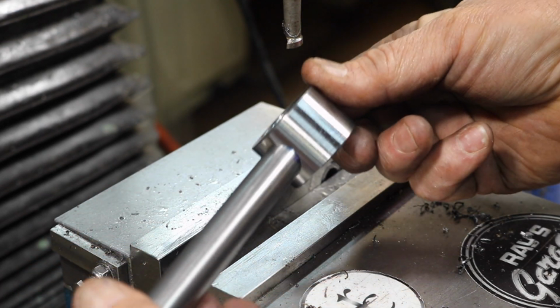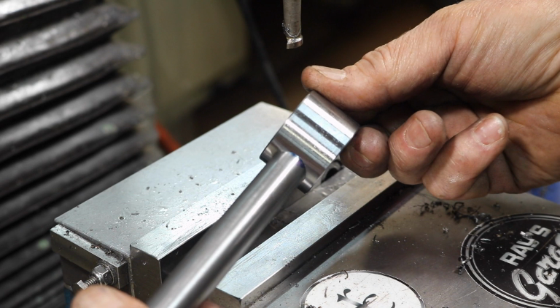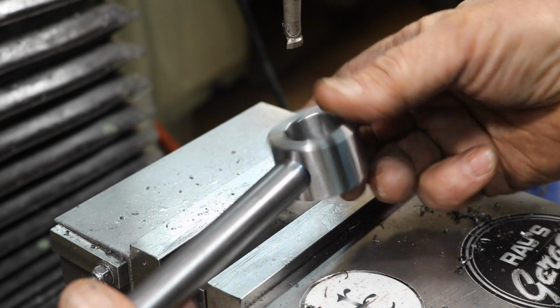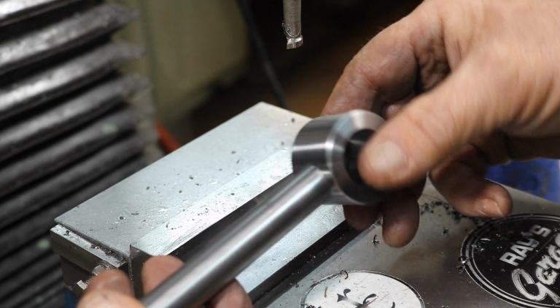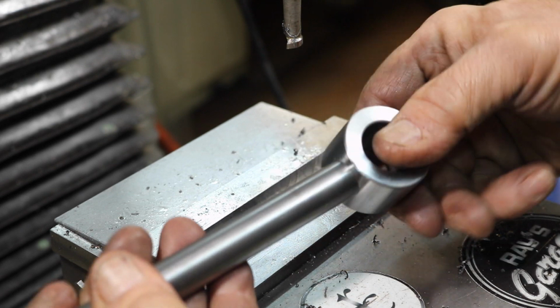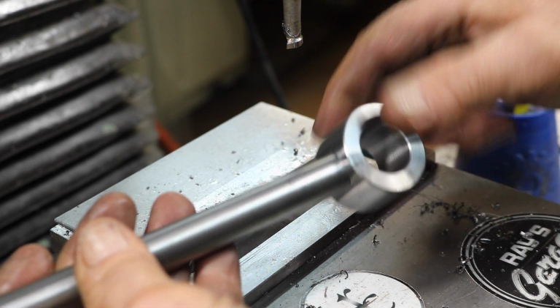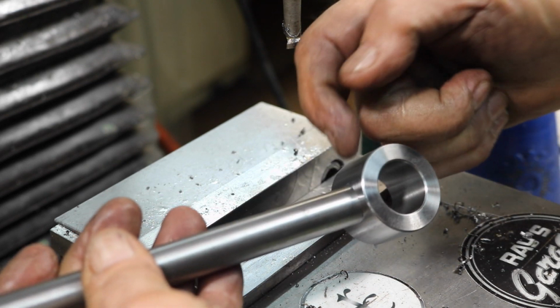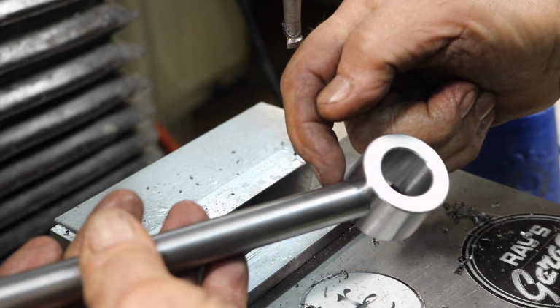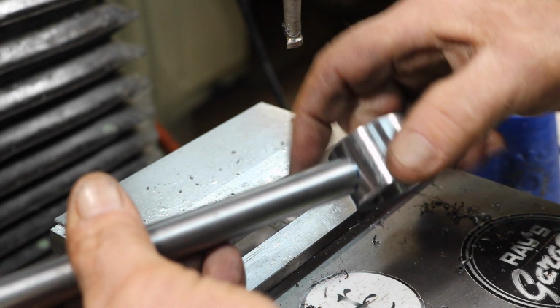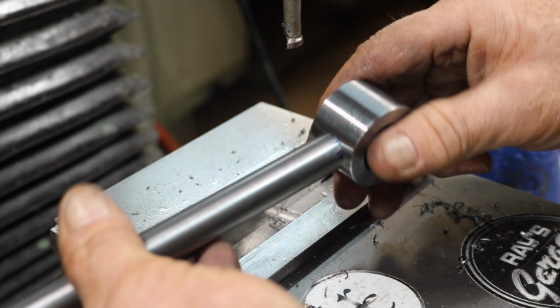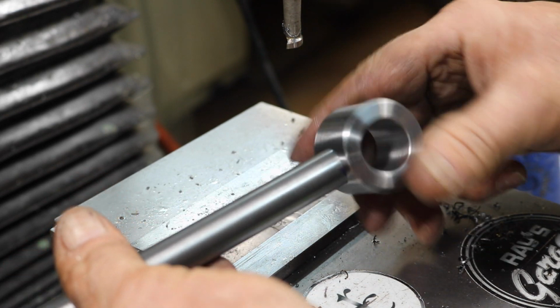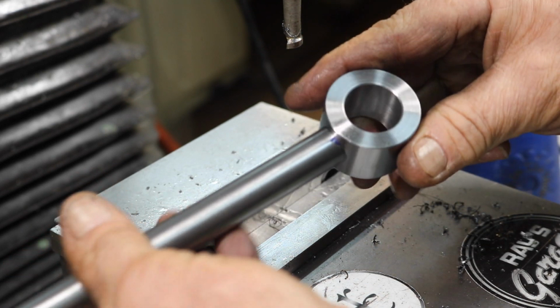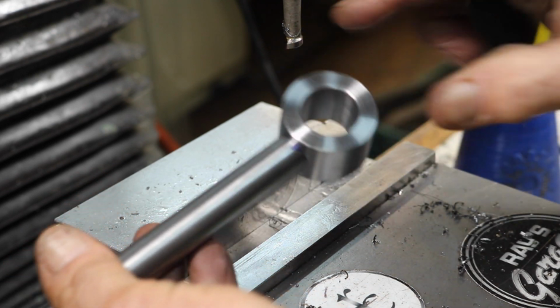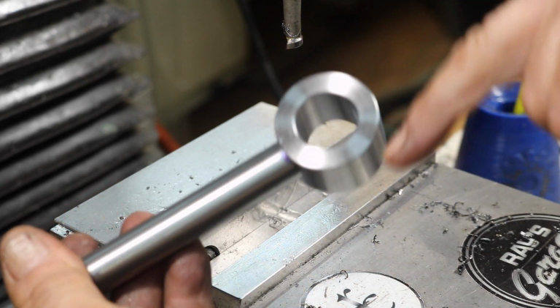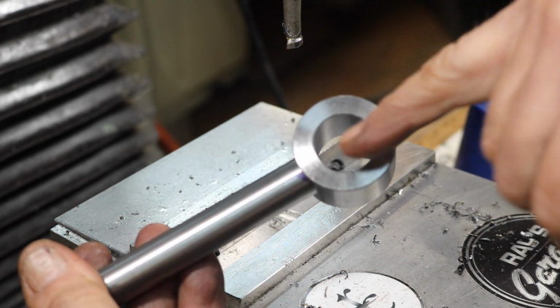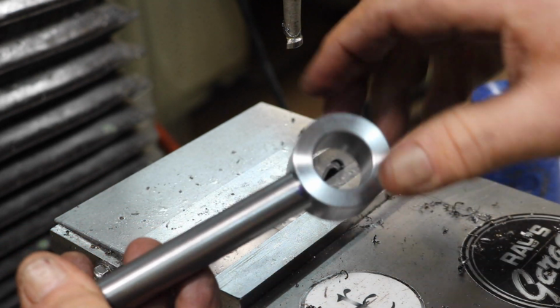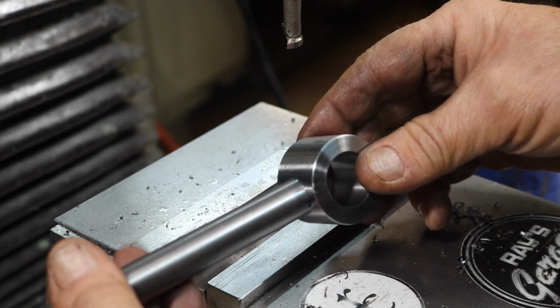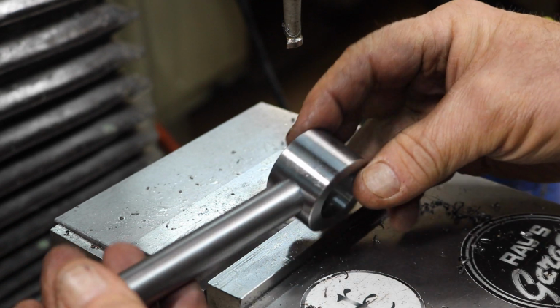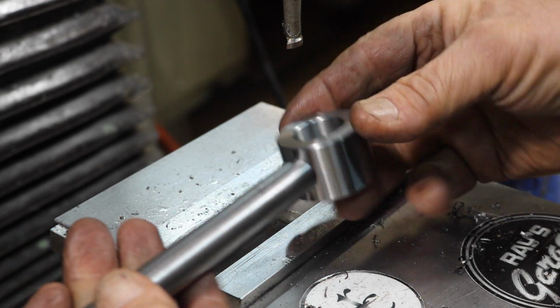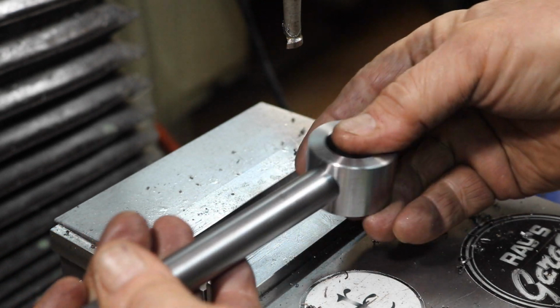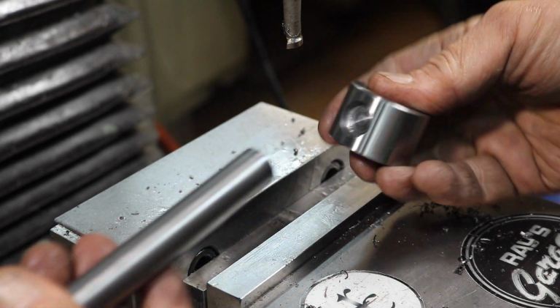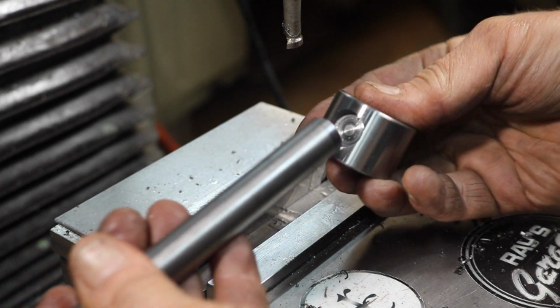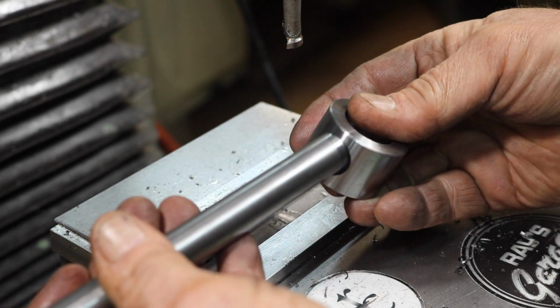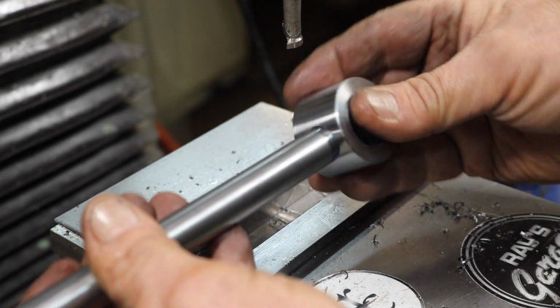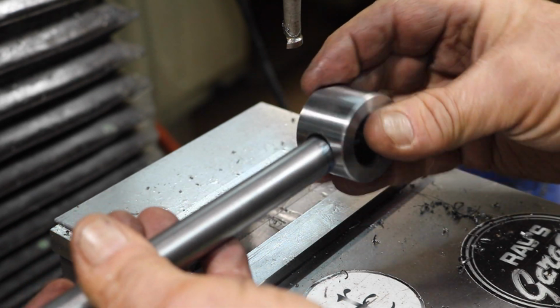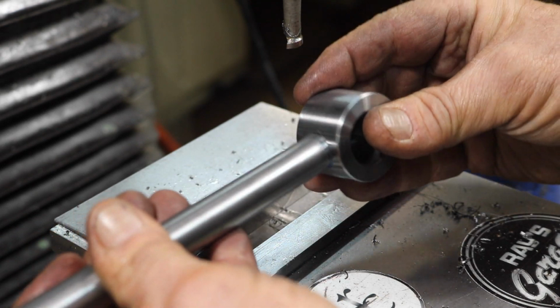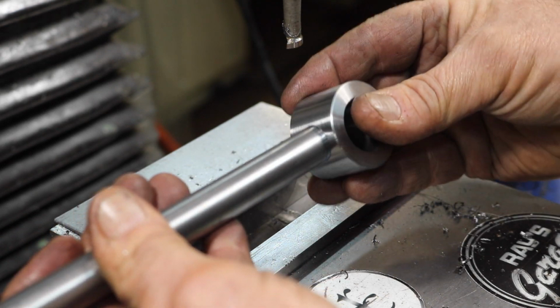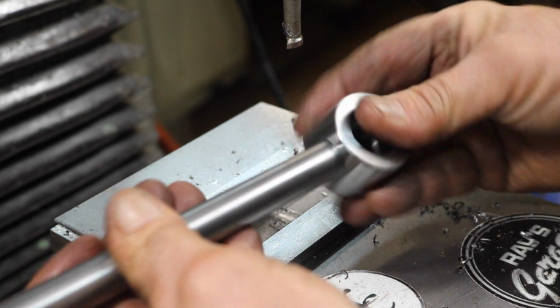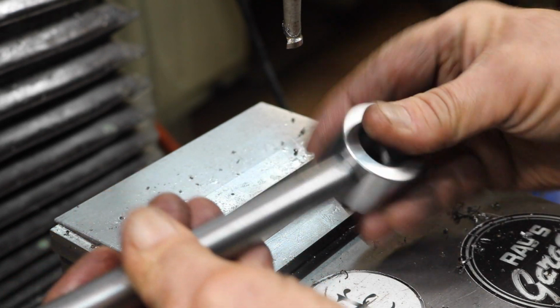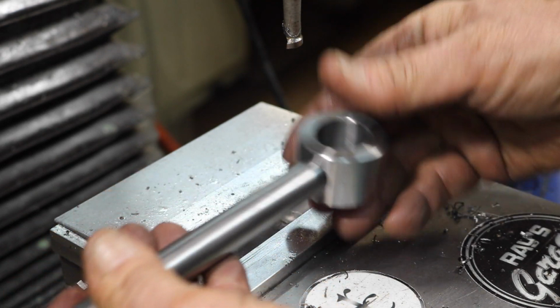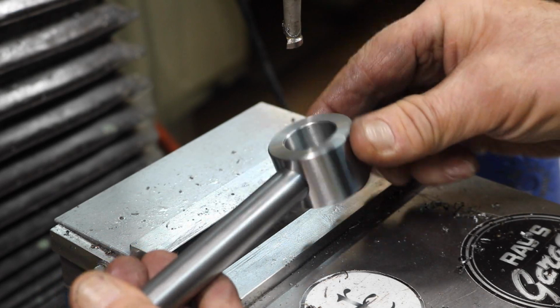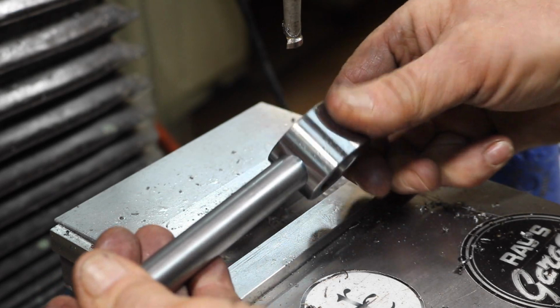Perfect fit. We're going to weld that in. We did not go into the bore — just wanted just a little pocket to fit that into. Perfect.